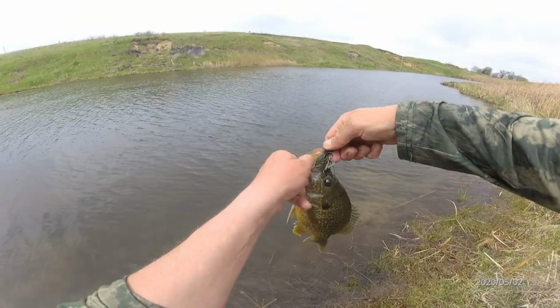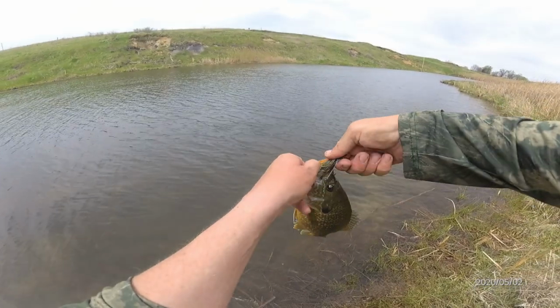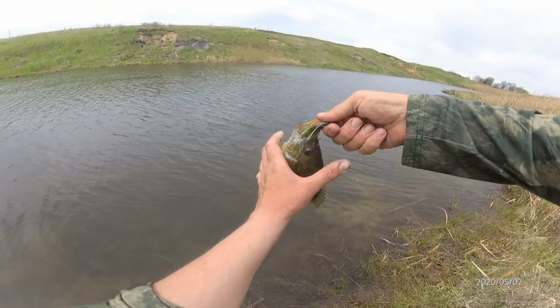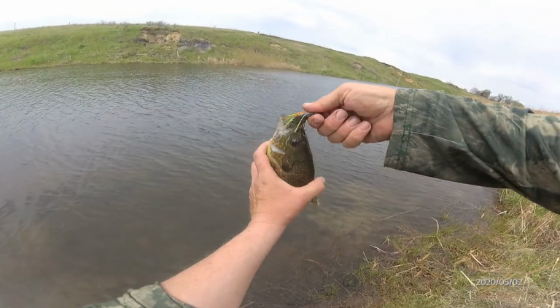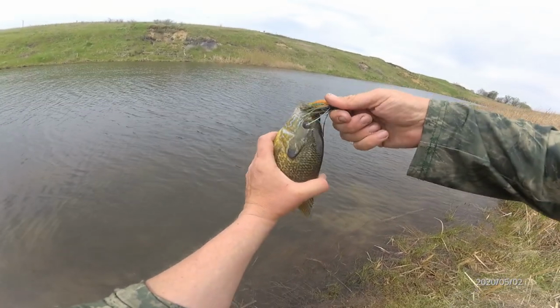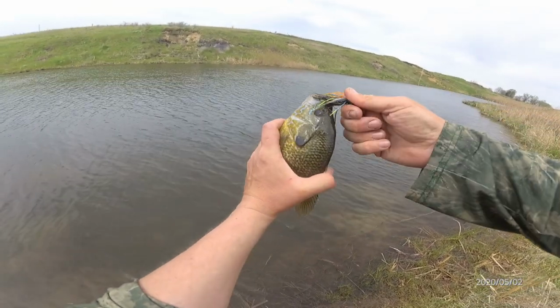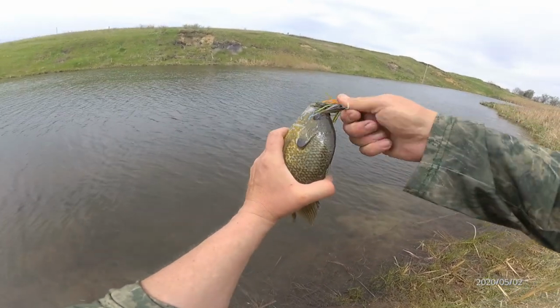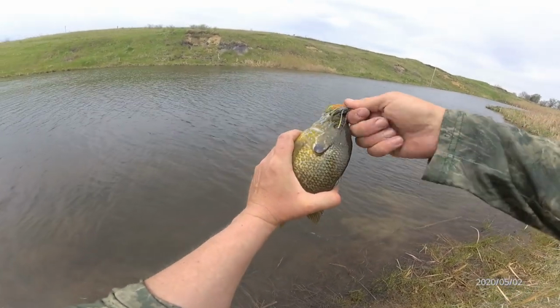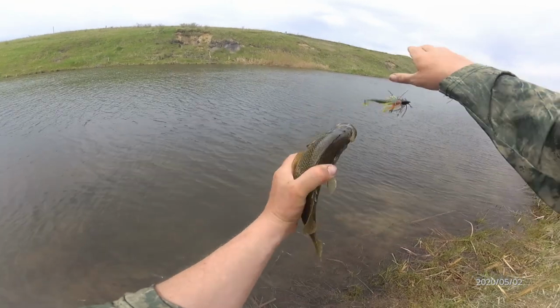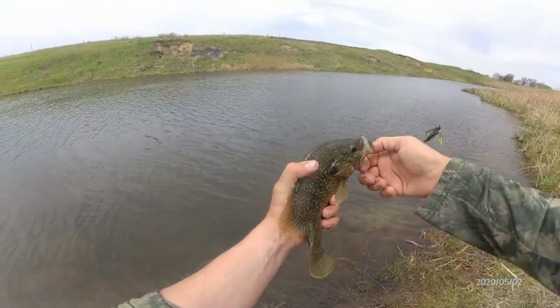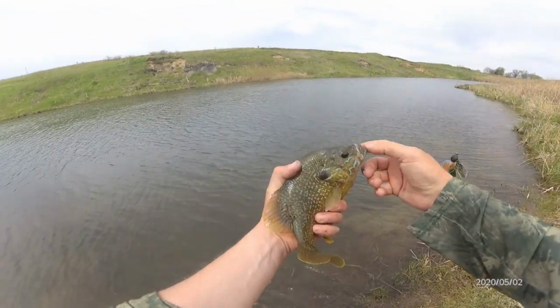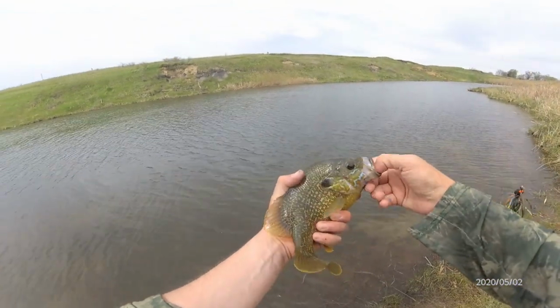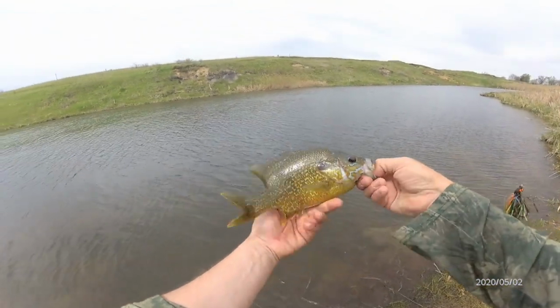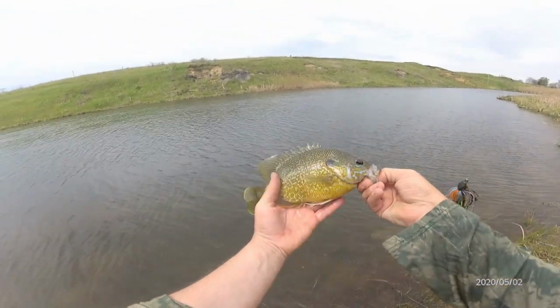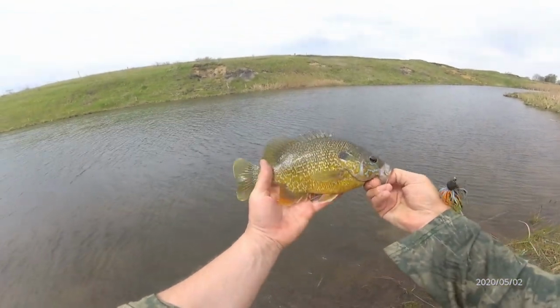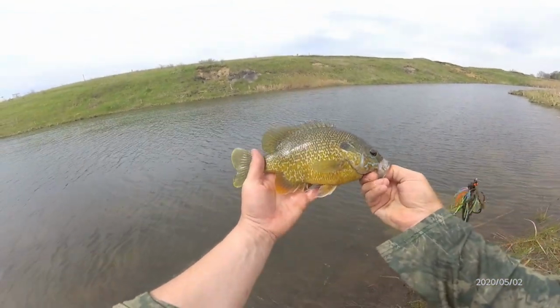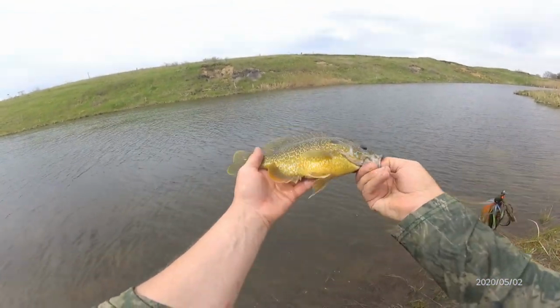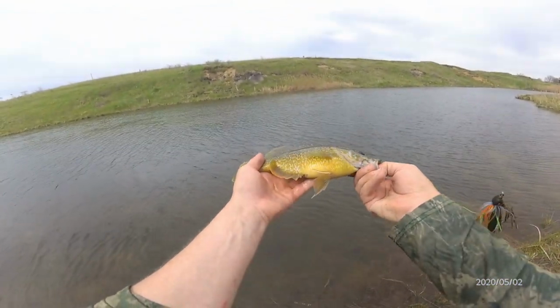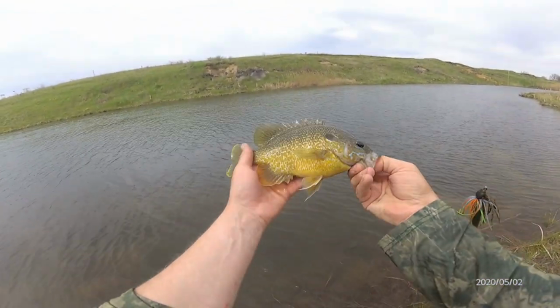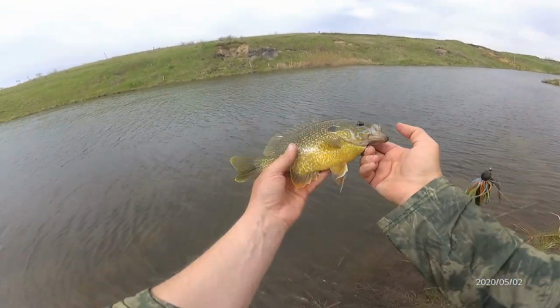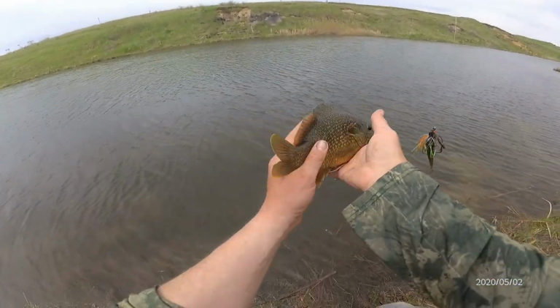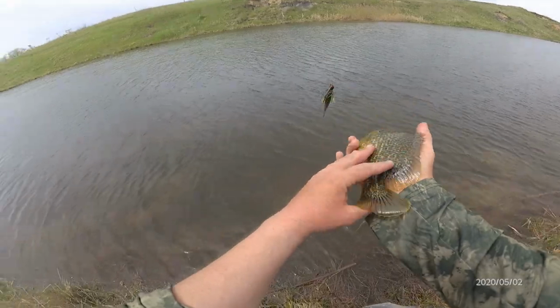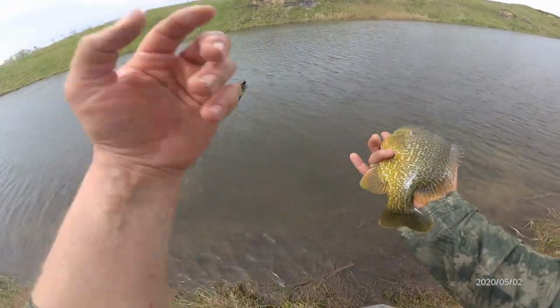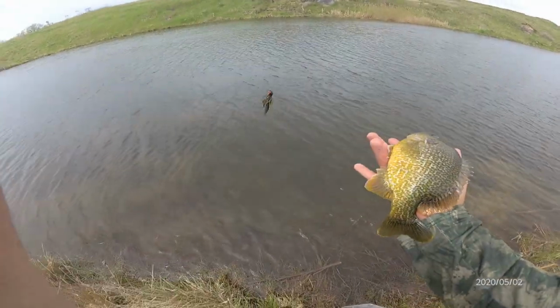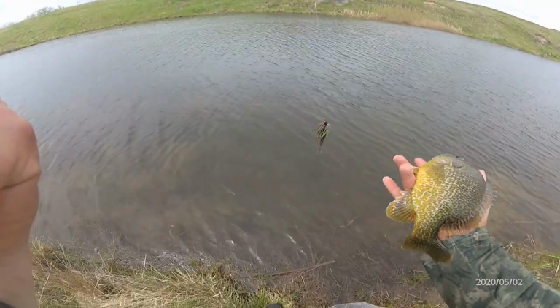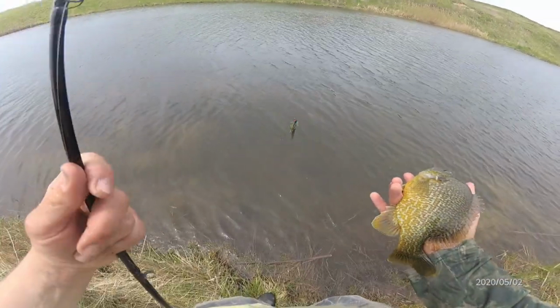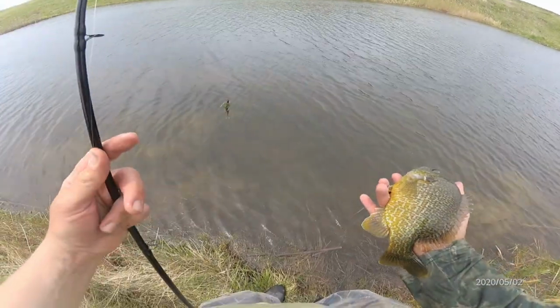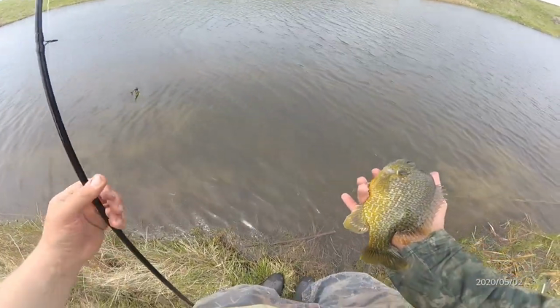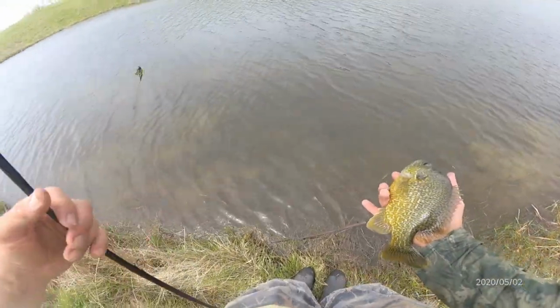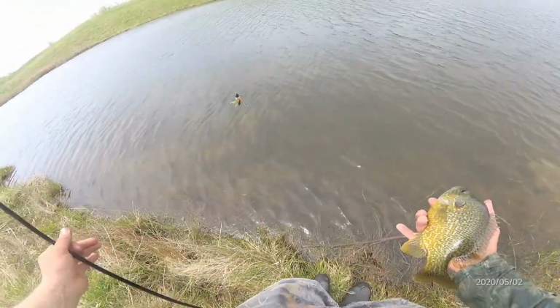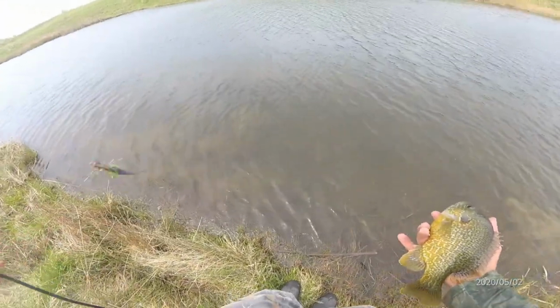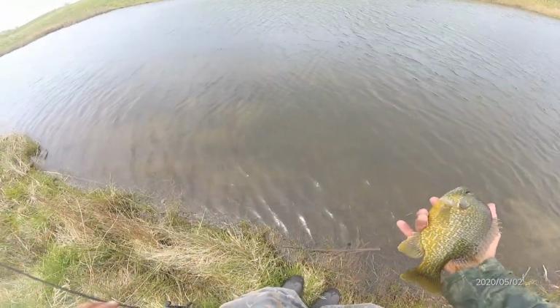Even if I was keeping them, I don't think I could keep one that big. She's just huge and fat, even though she has eggs — I don't think they can be fertilized, I'm not sure.